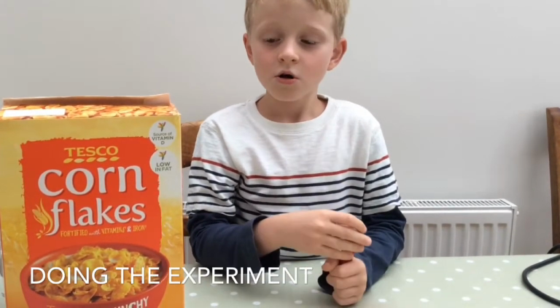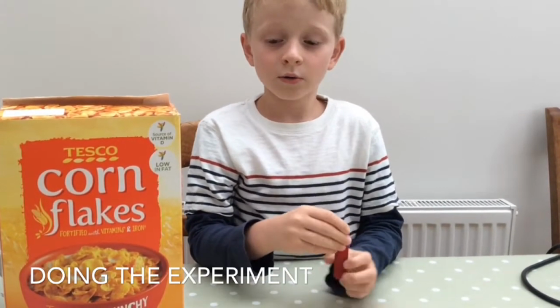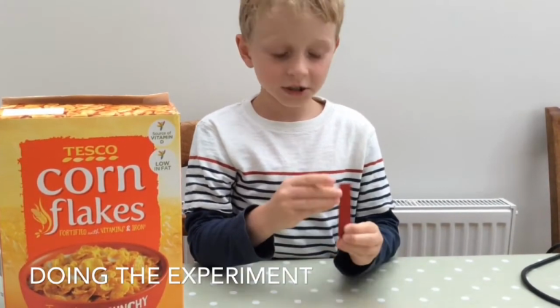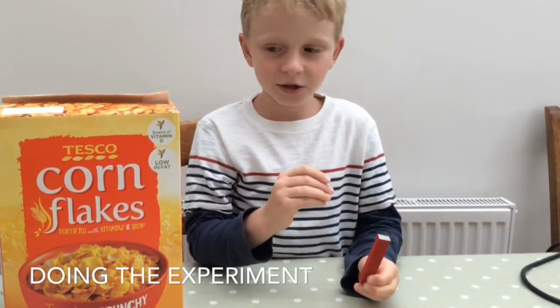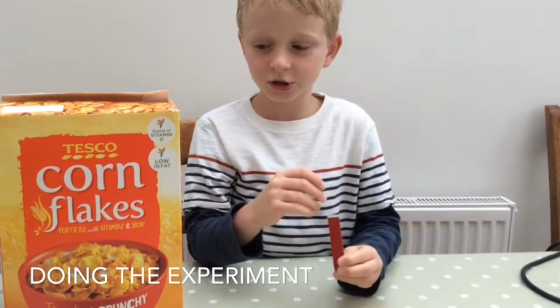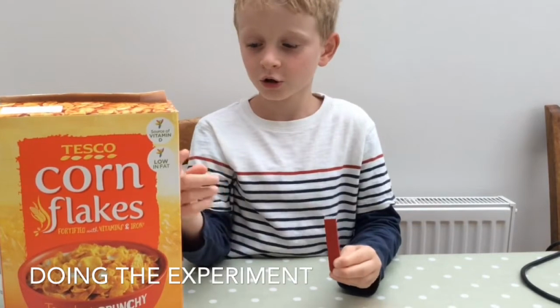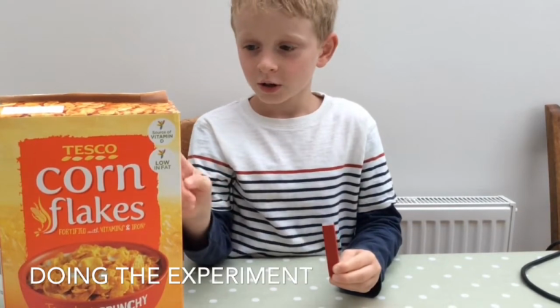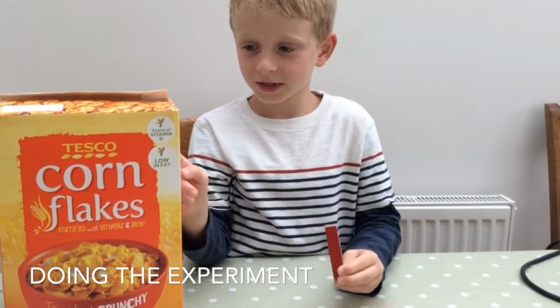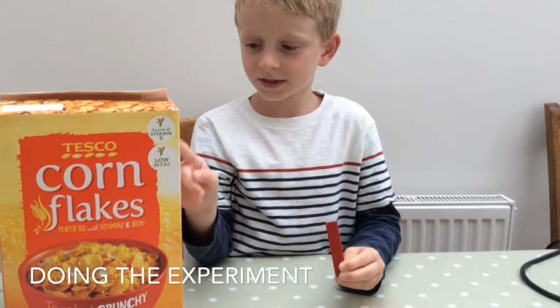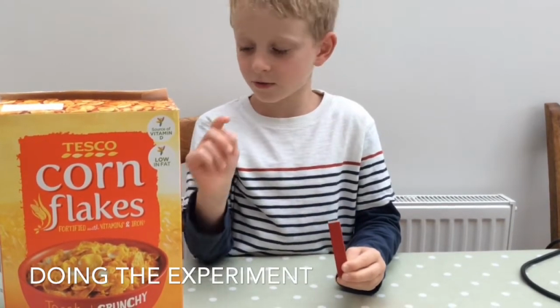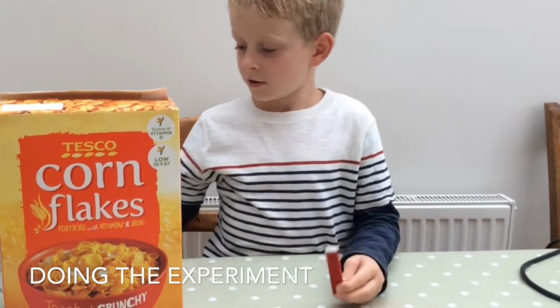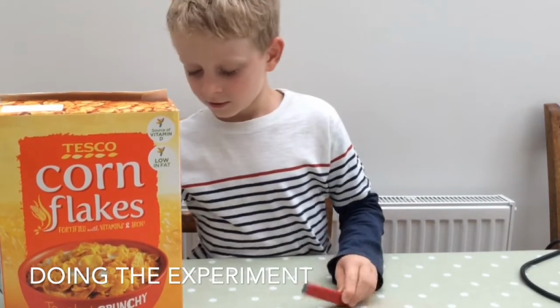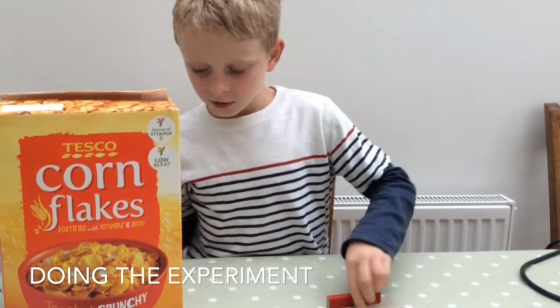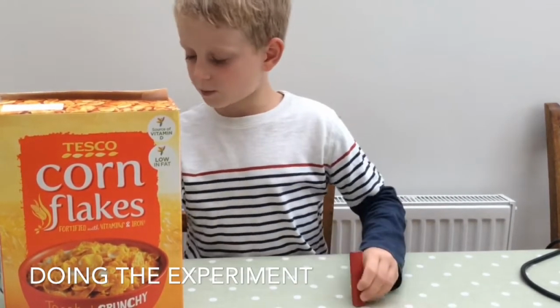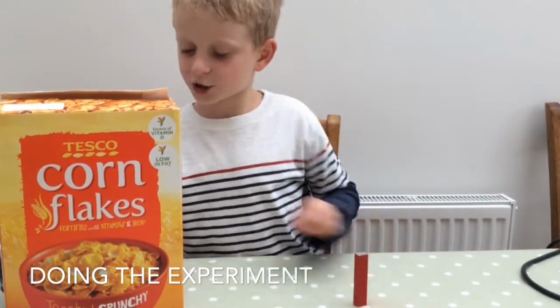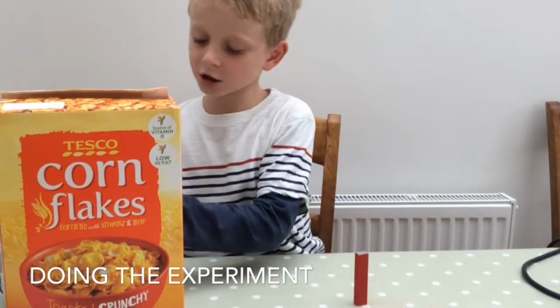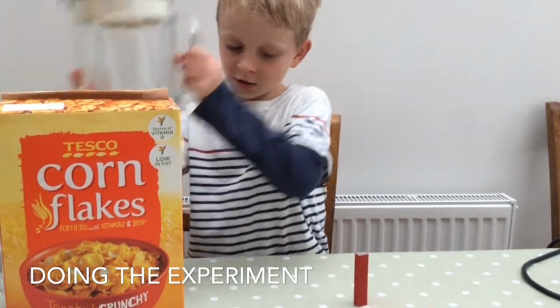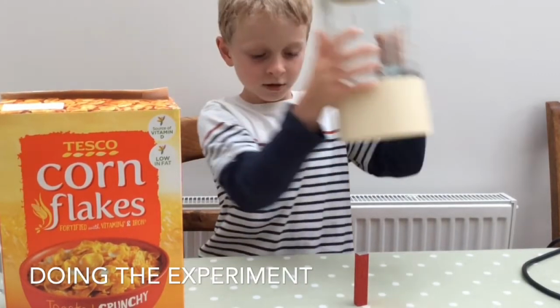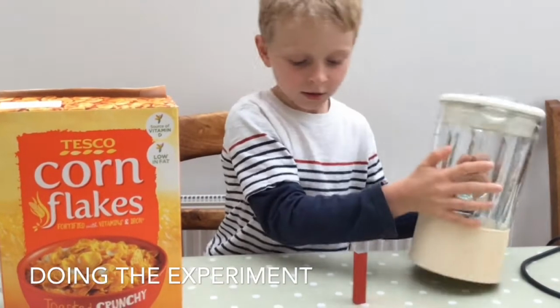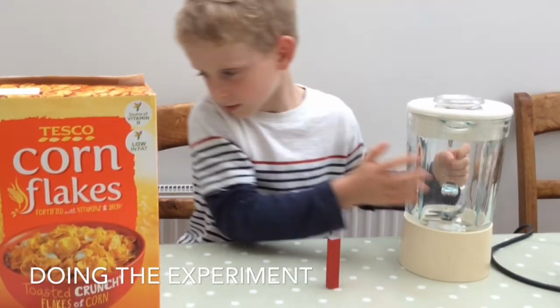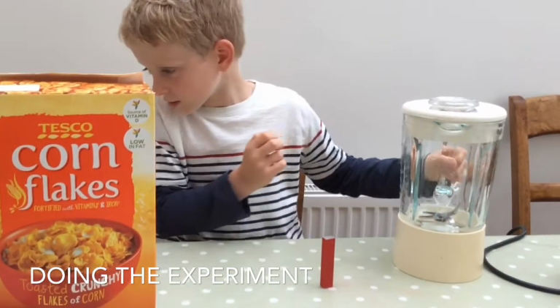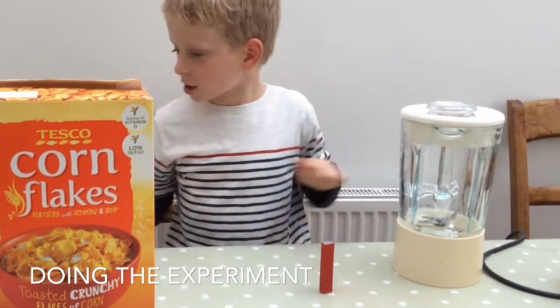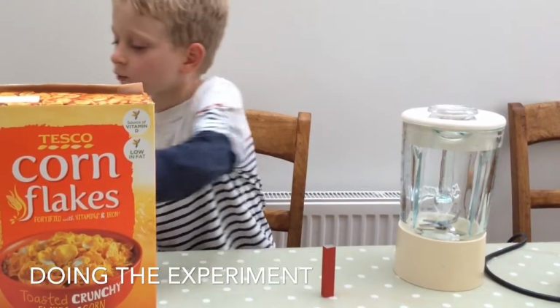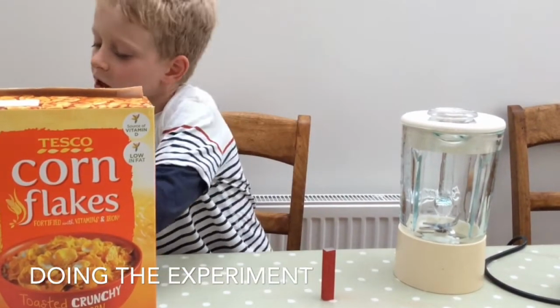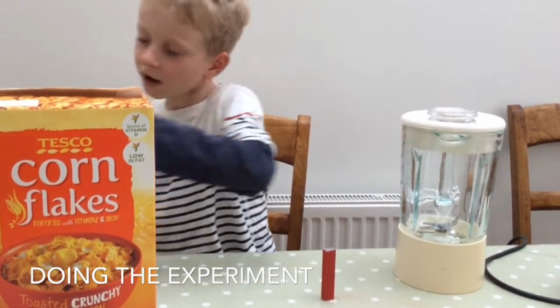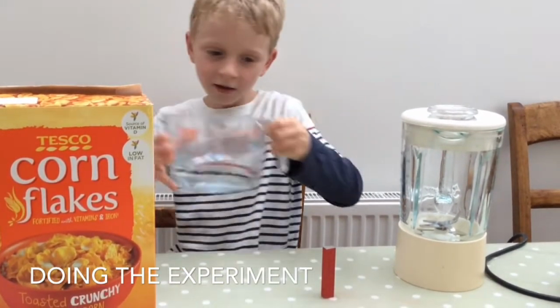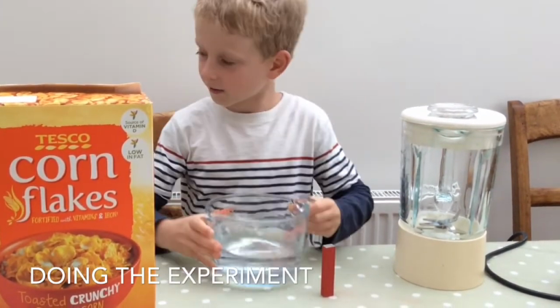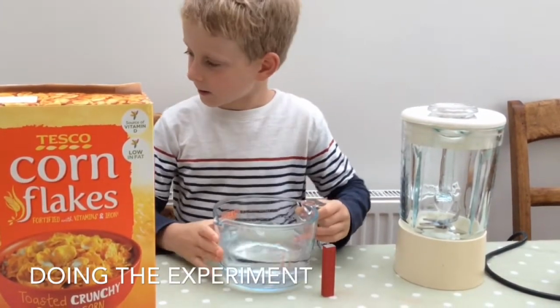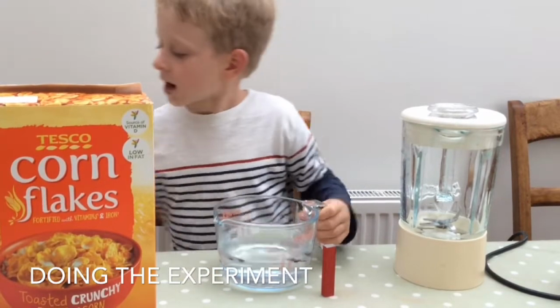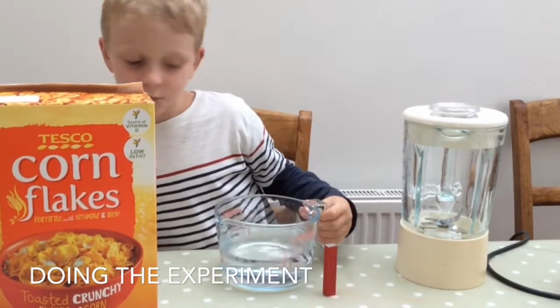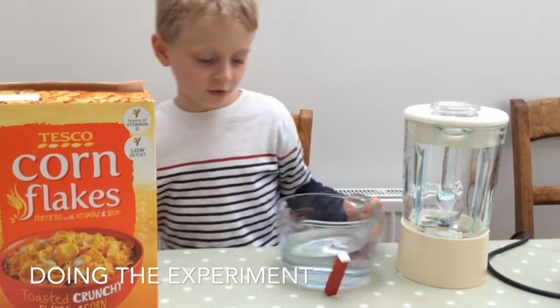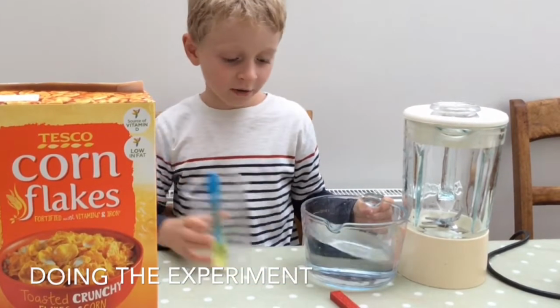We will need this magnet, this cereal, the blender jug, a jug of water, and a spoon for the slurry.